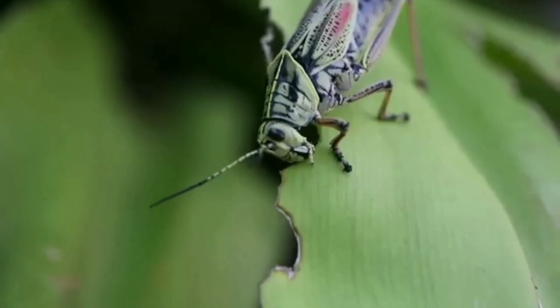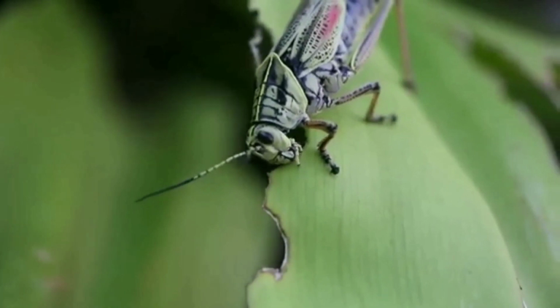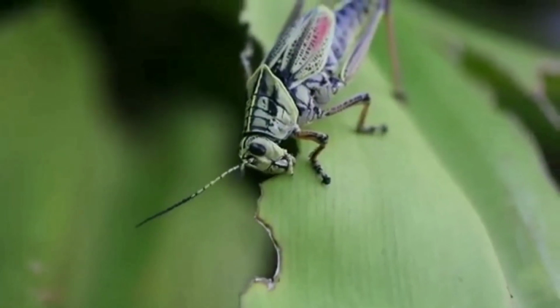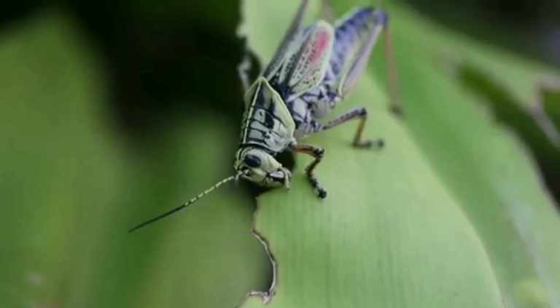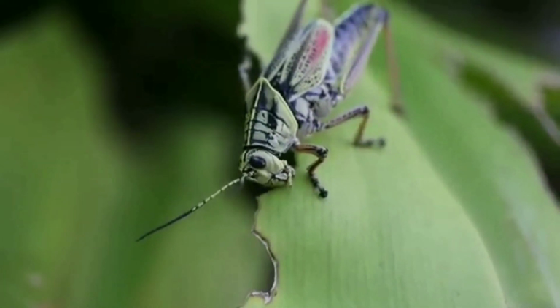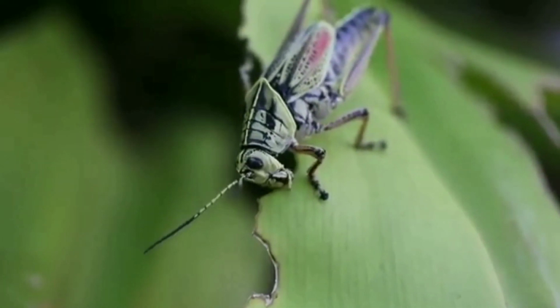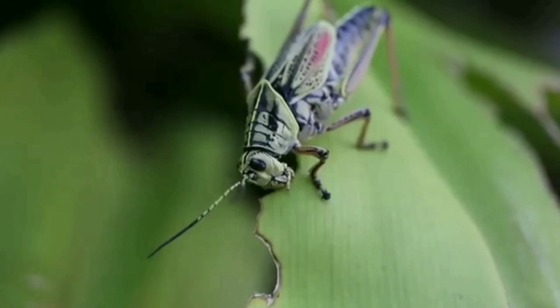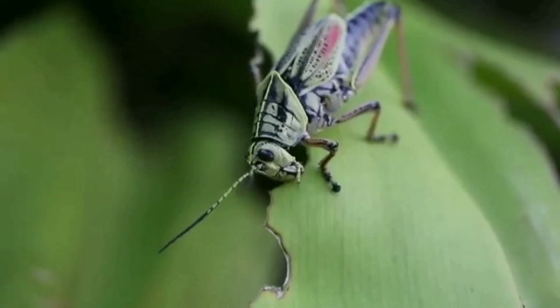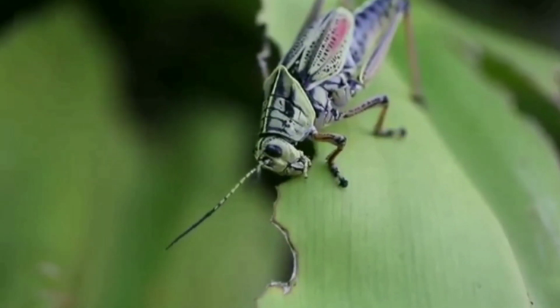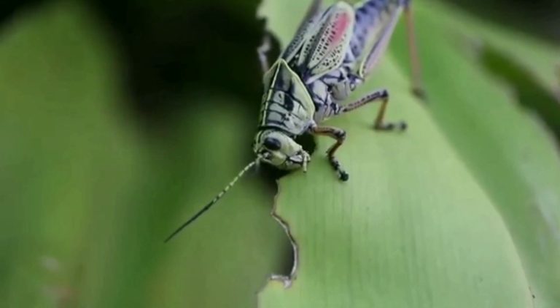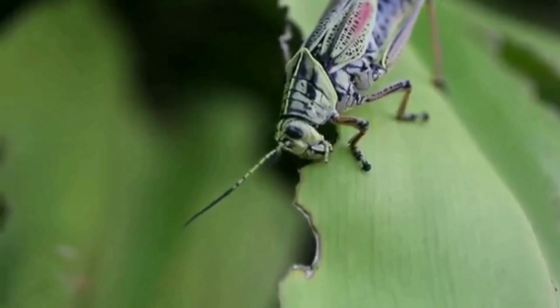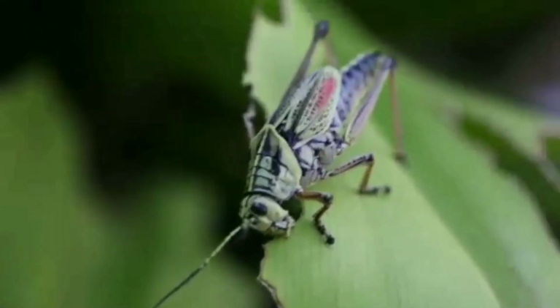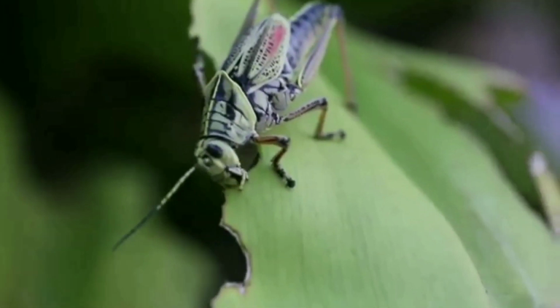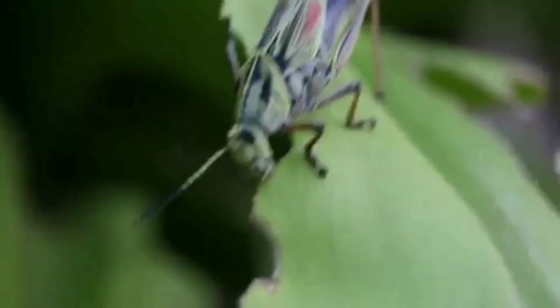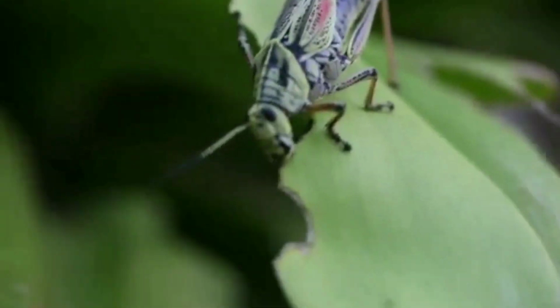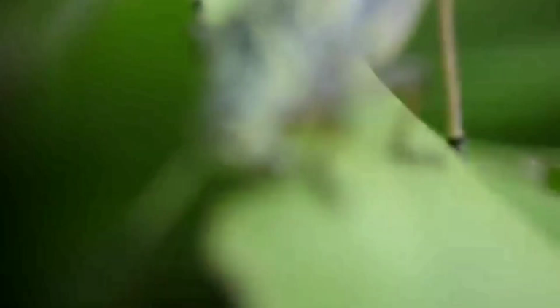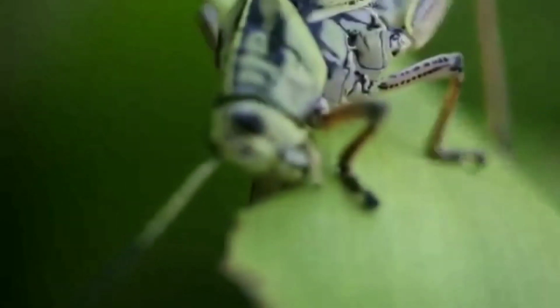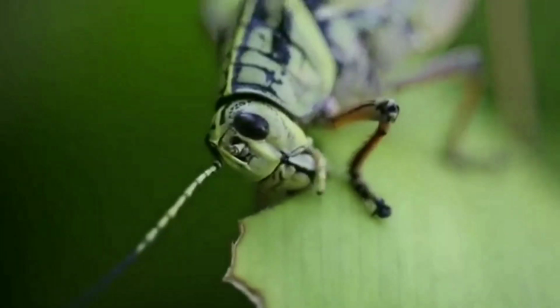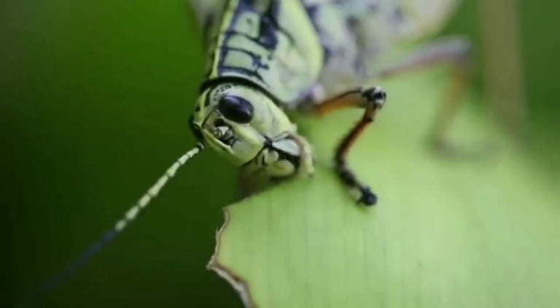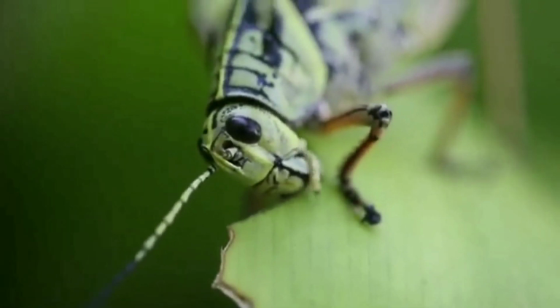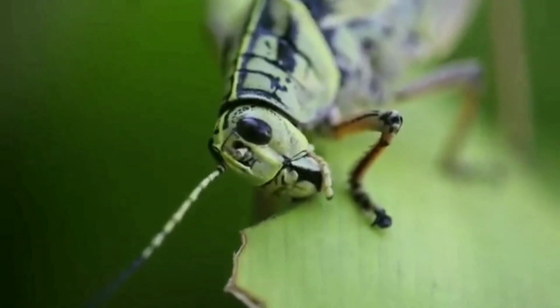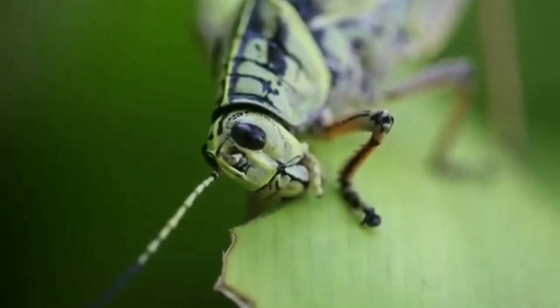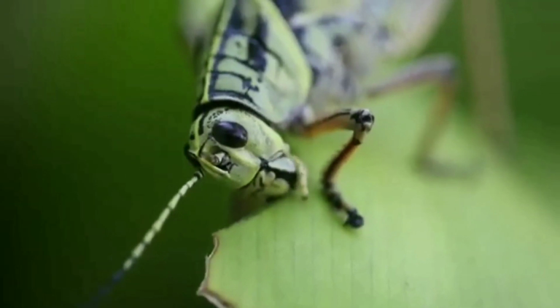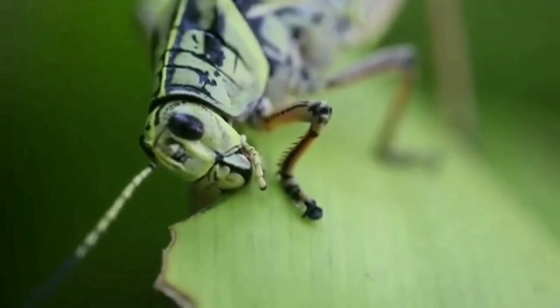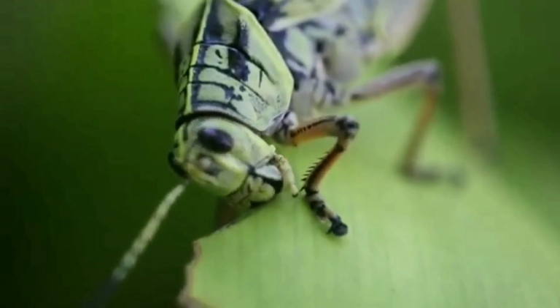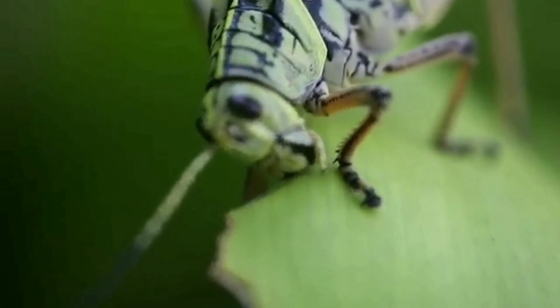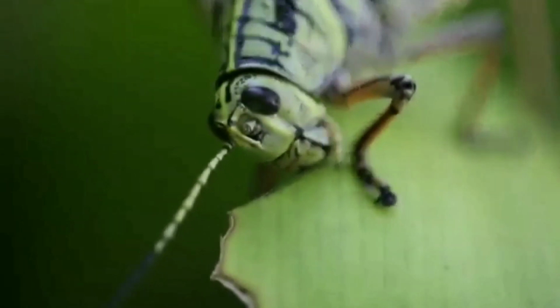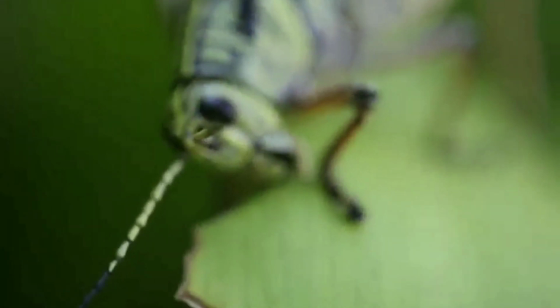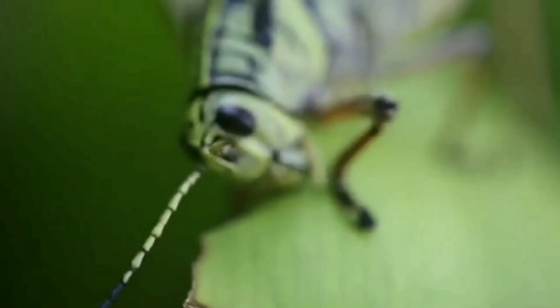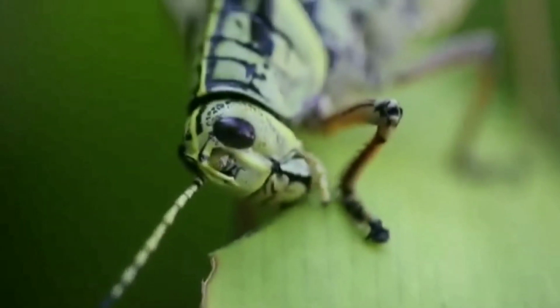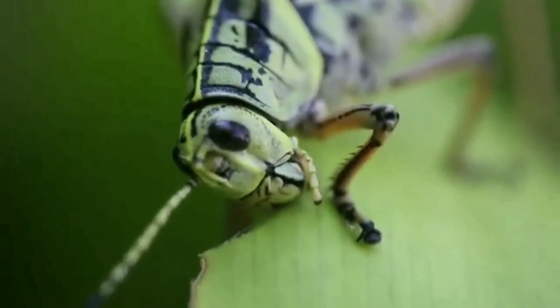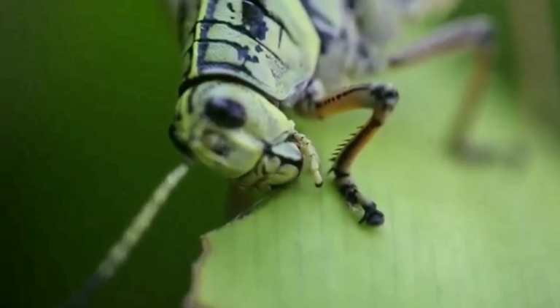Insects with chewing mouth parts usually have two strong jaws — that's how they grind from side to side. Here you can see the grasshopper enjoying eating the leaves.